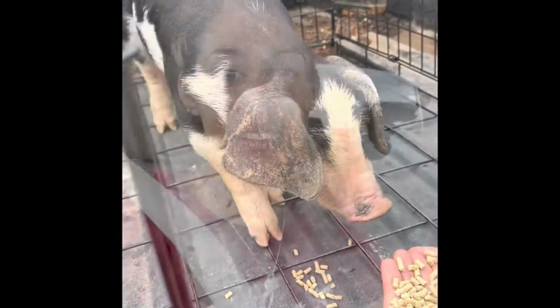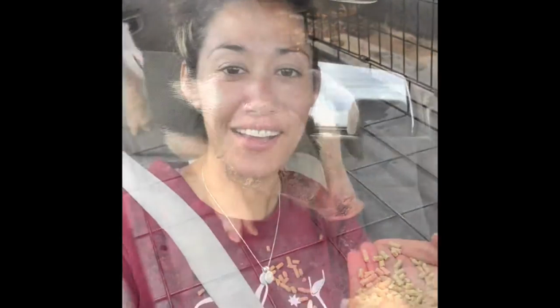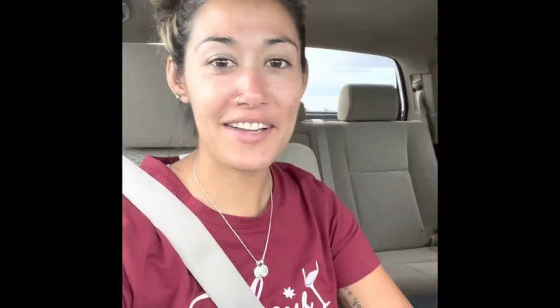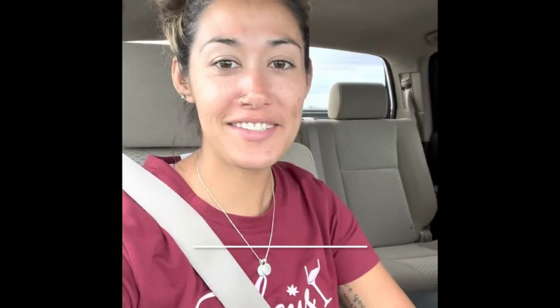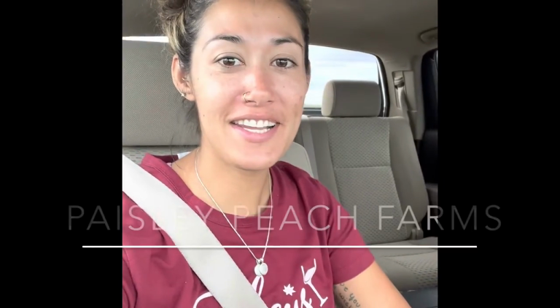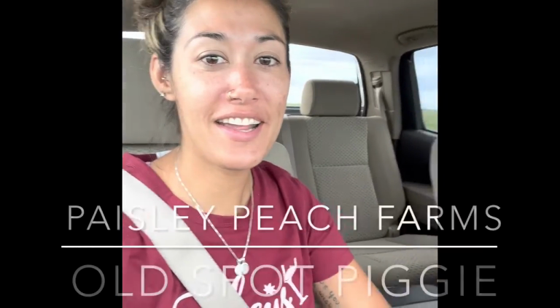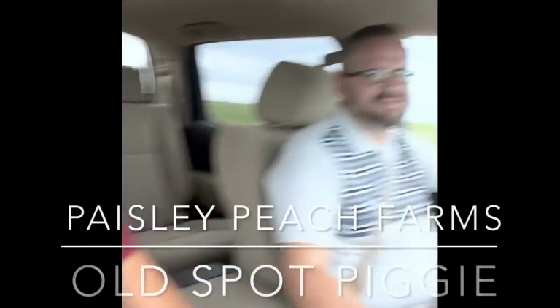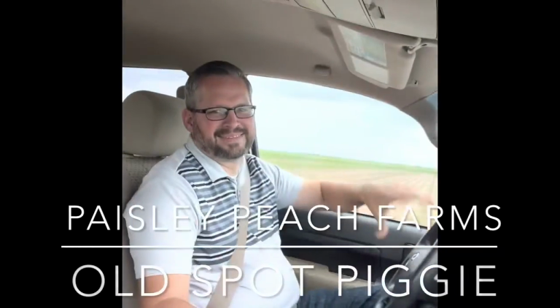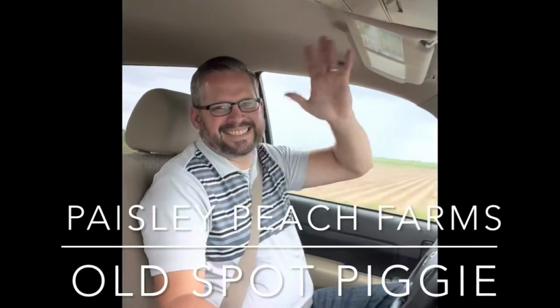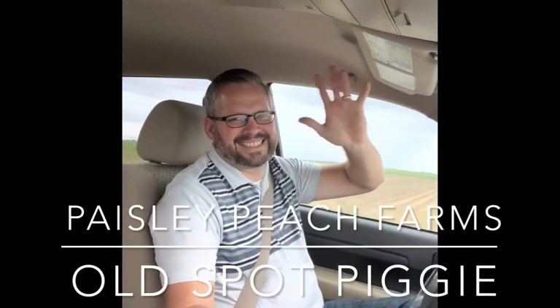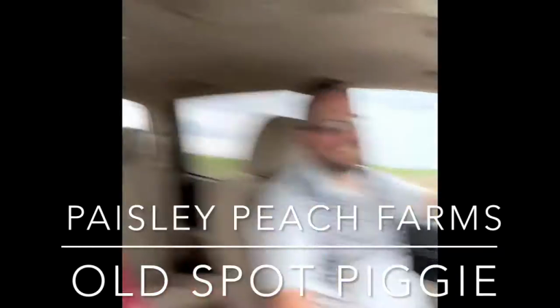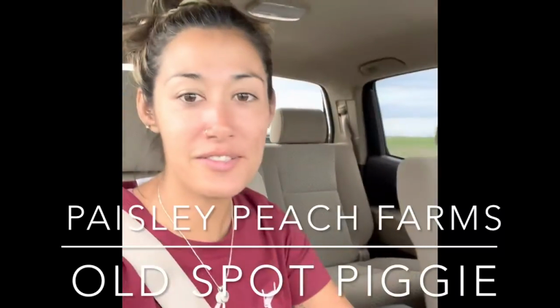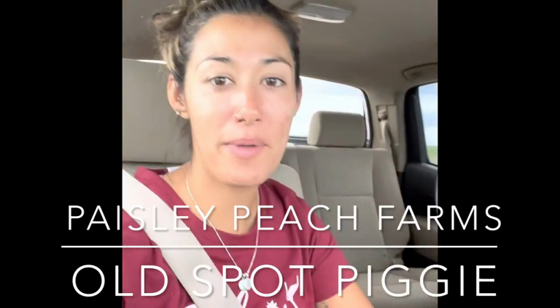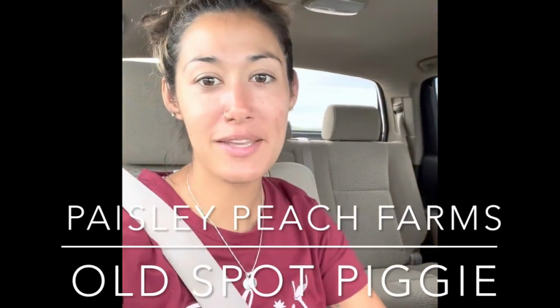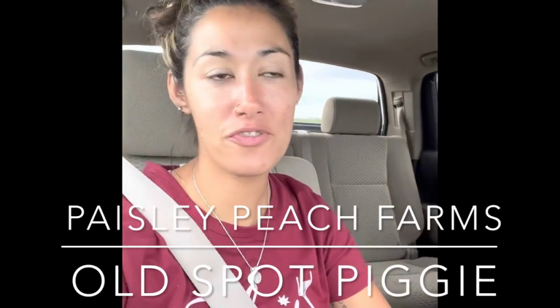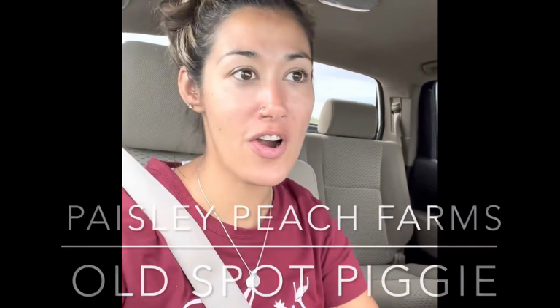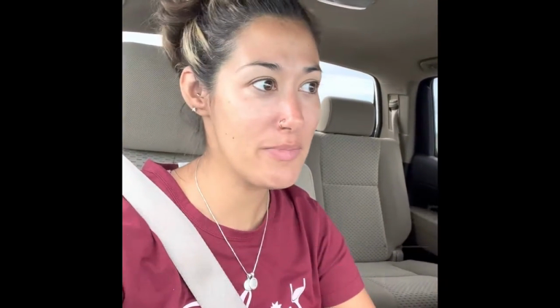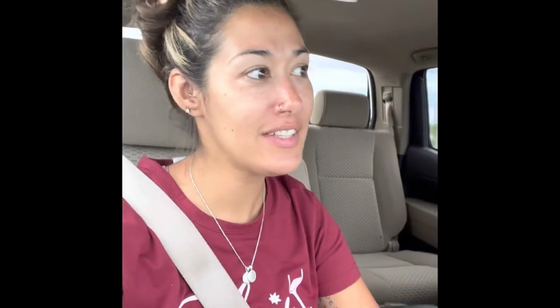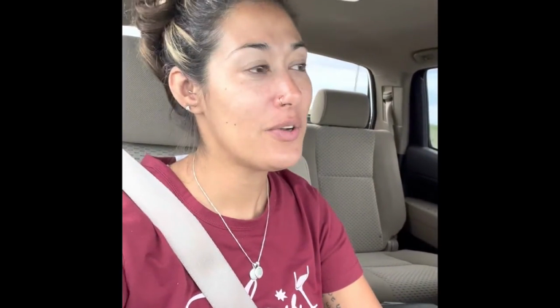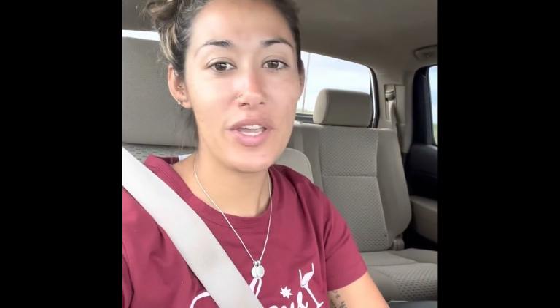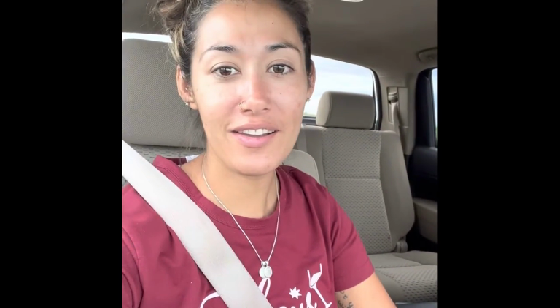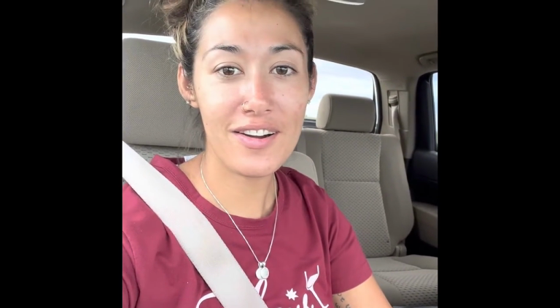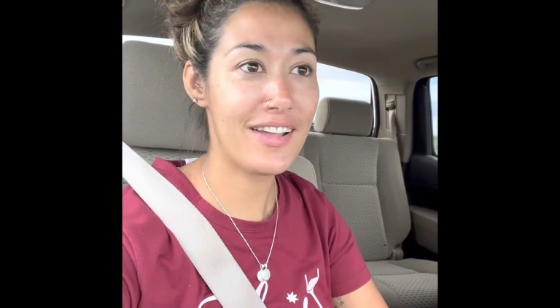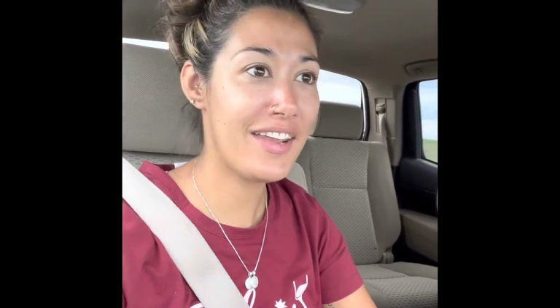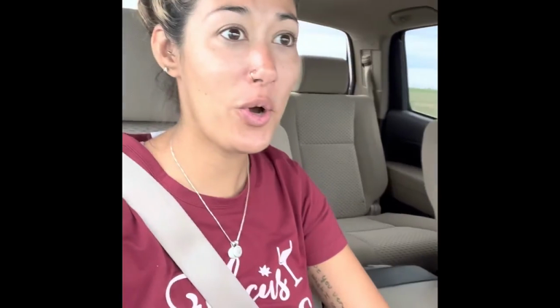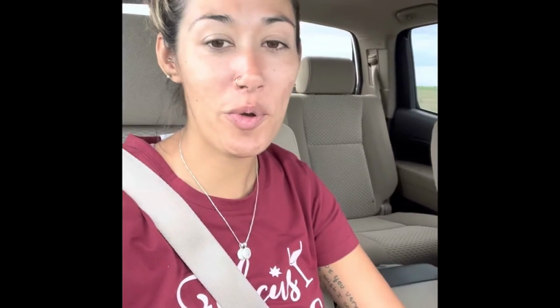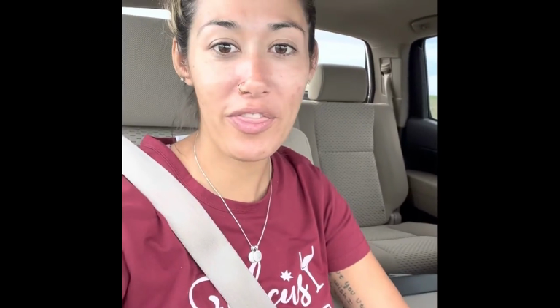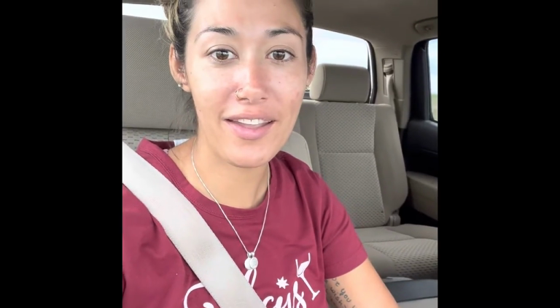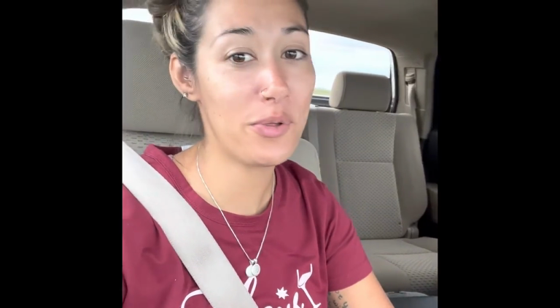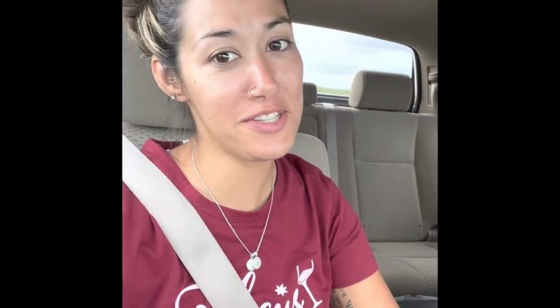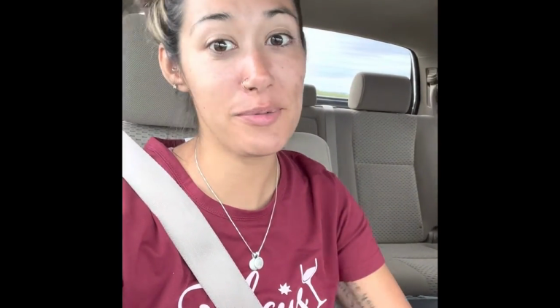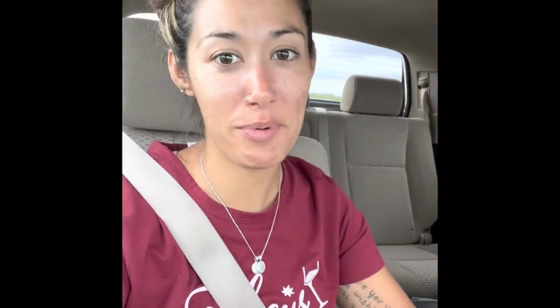Hi guys, it's Tina. Tina and Titus at the Paisley Peach Farm. We are heading home with a new addition — surprise!